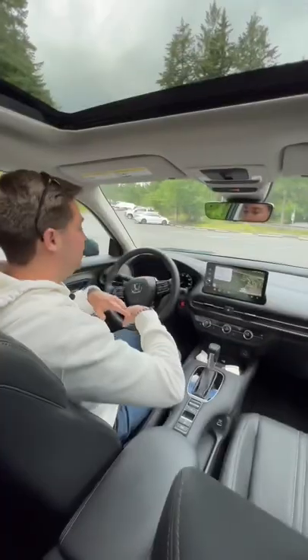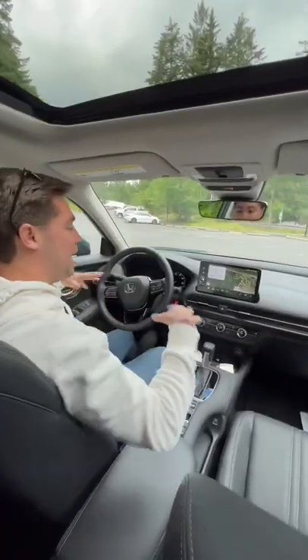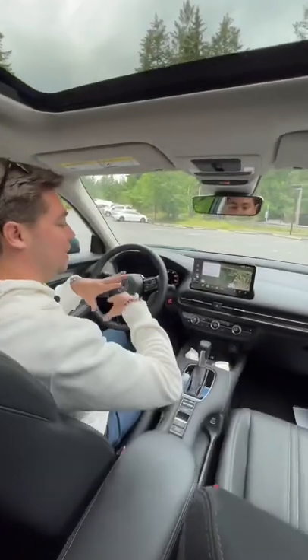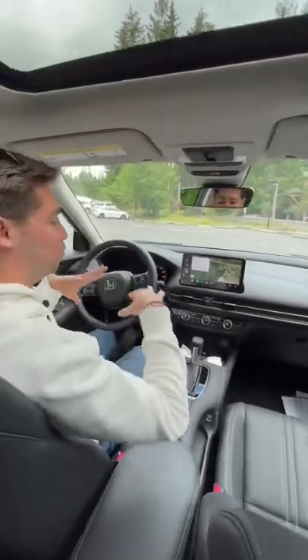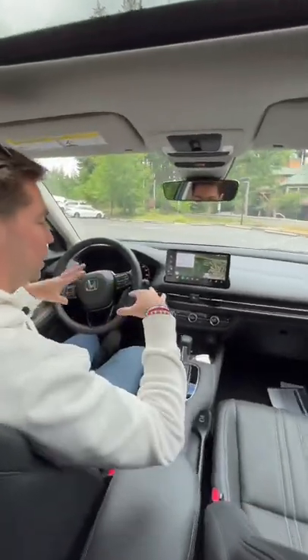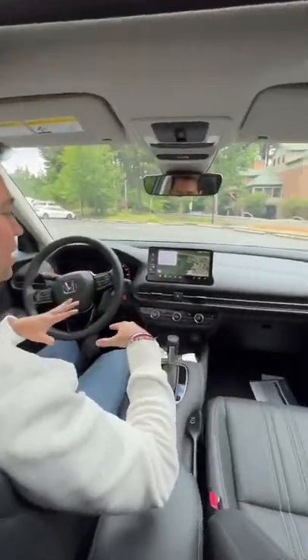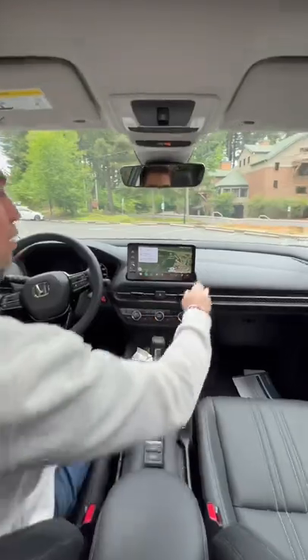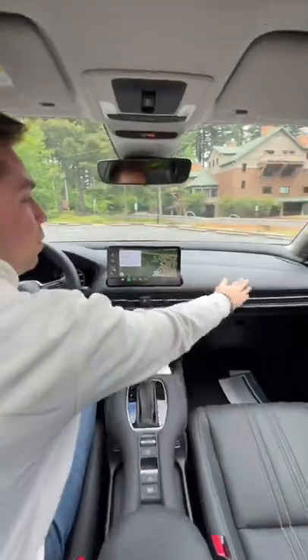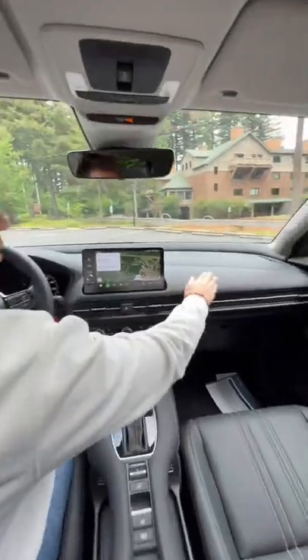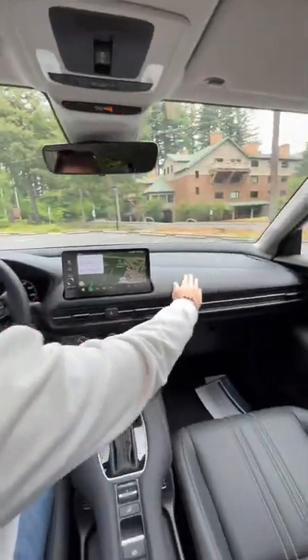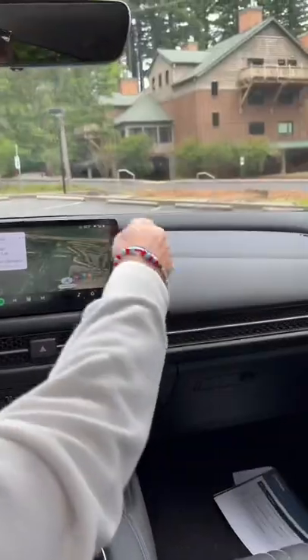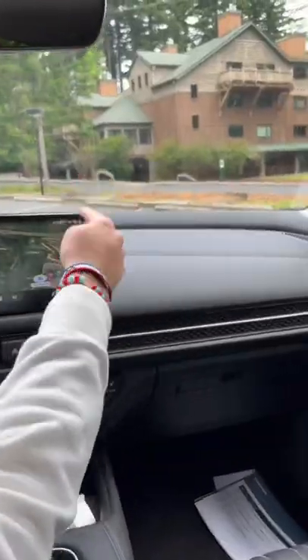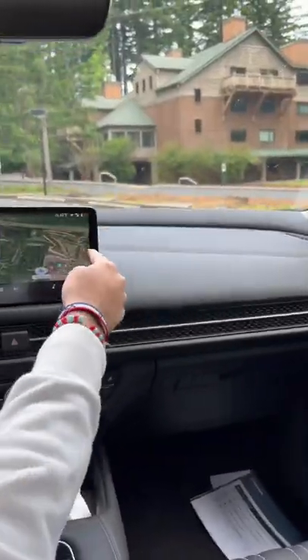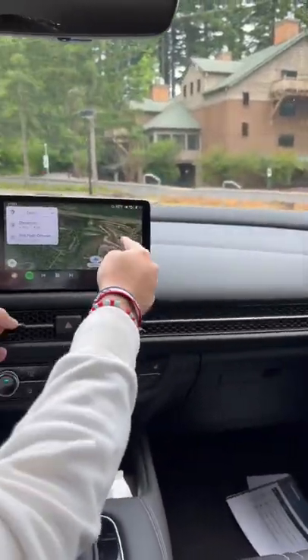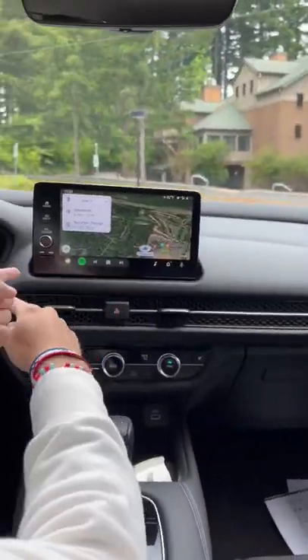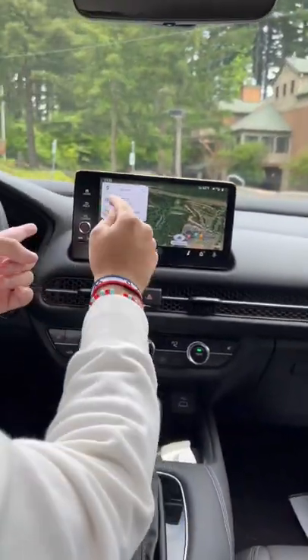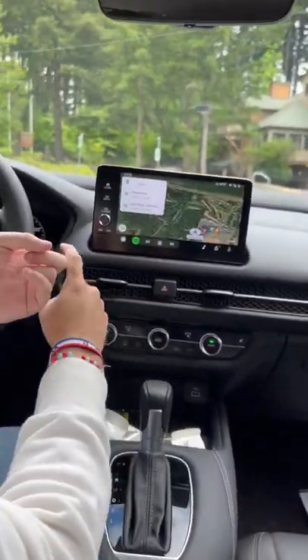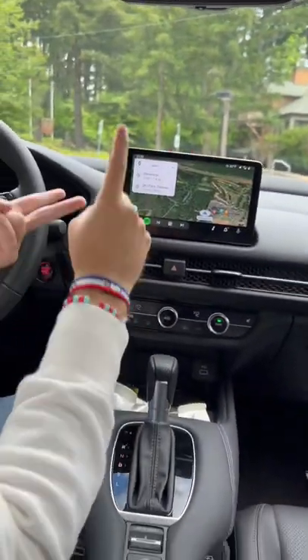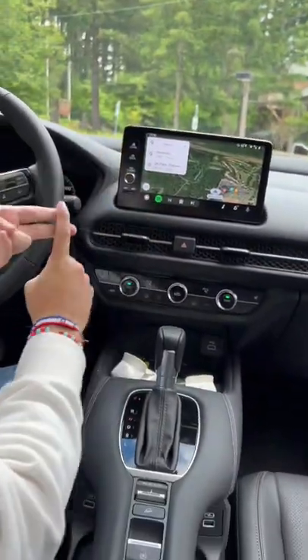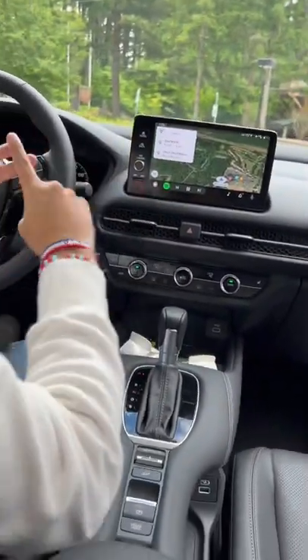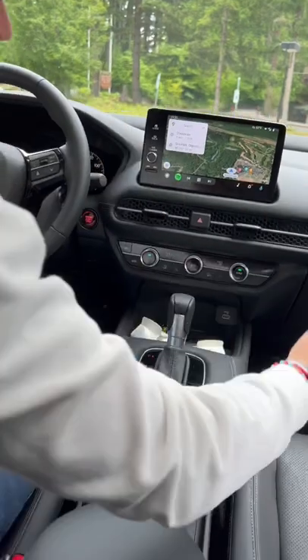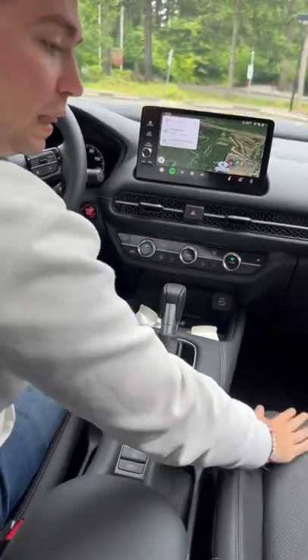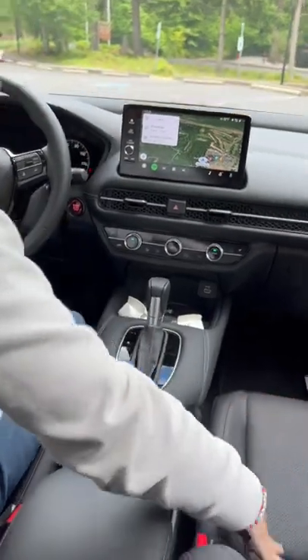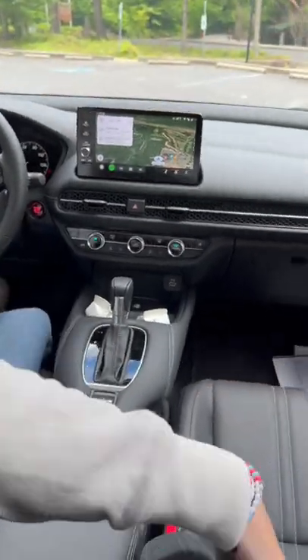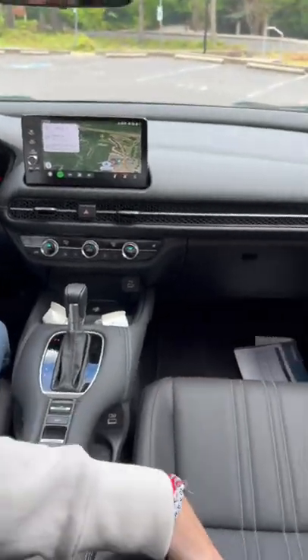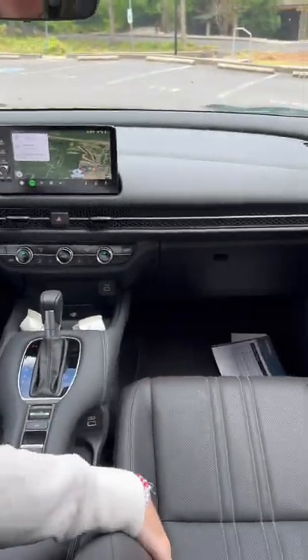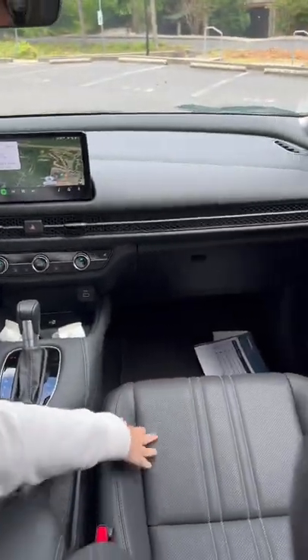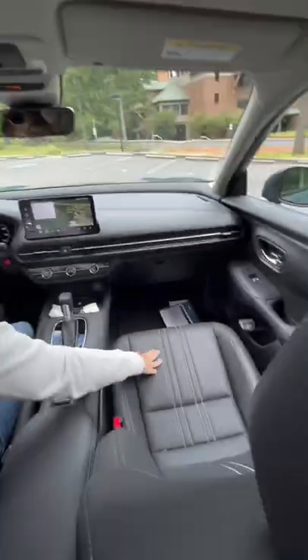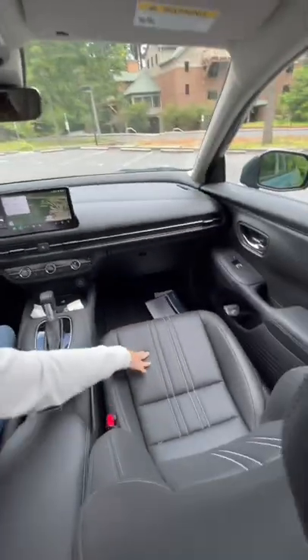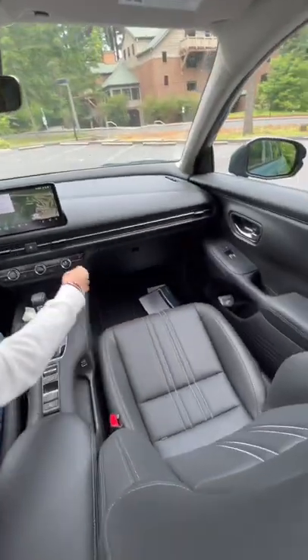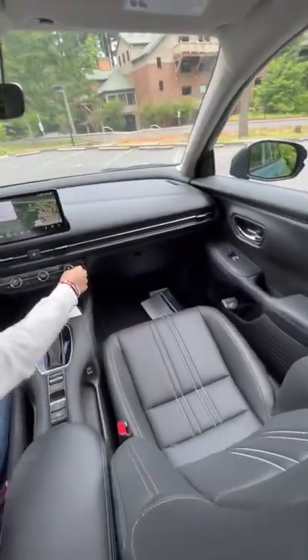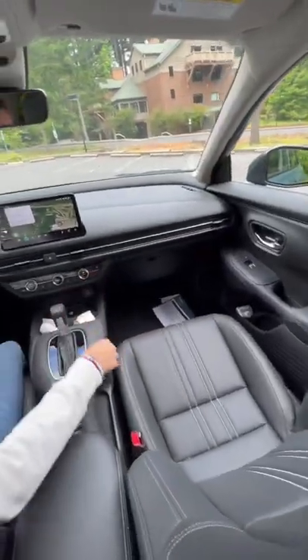Reason four: this cabin is really quite nice. We have leather right across the upper dash, a nine-inch display here running wireless CarPlay, wireless Android Auto, leather seats, and look at the stitching detail — I absolutely love it. It's also going to be heated.